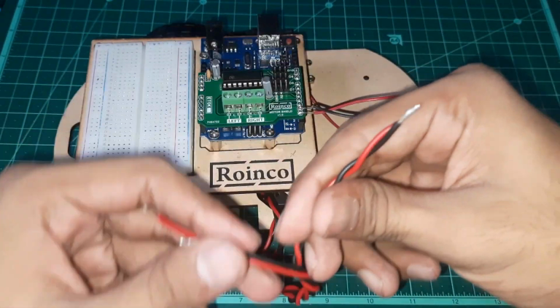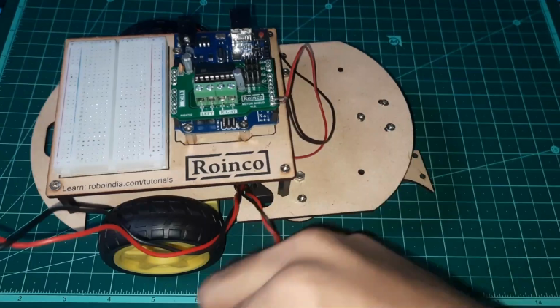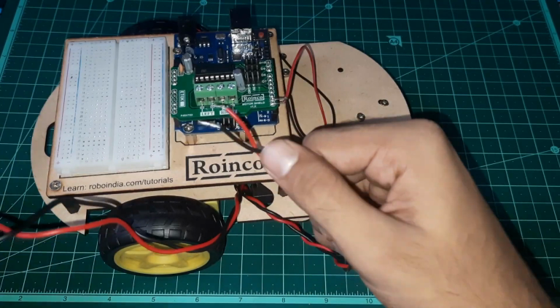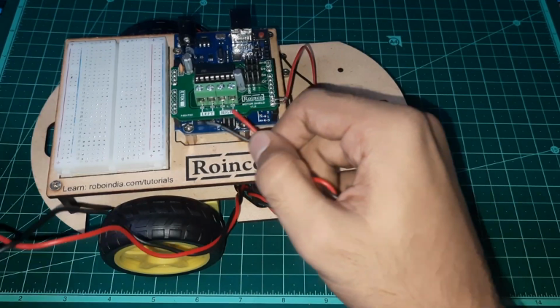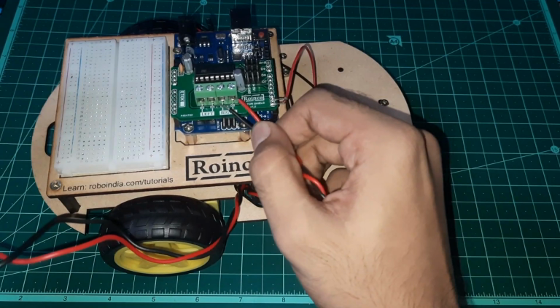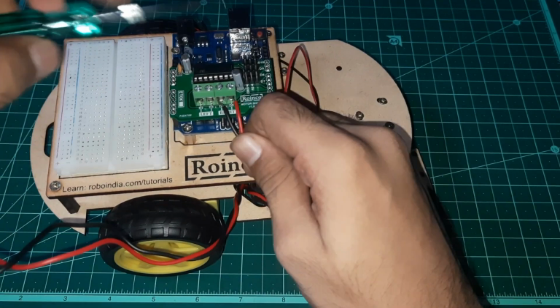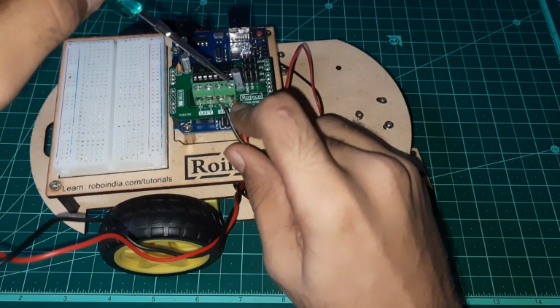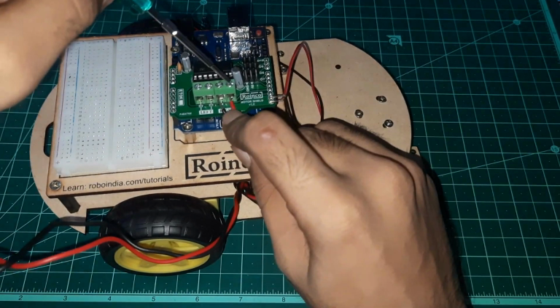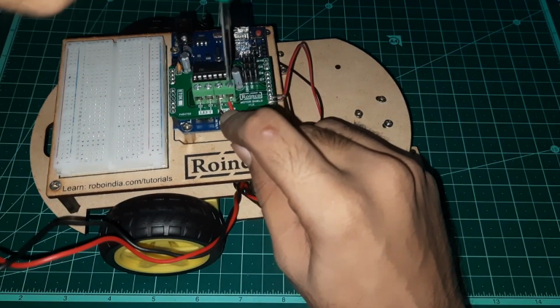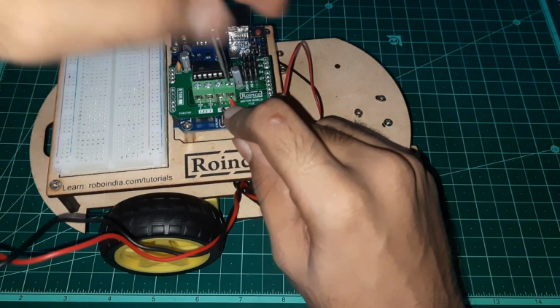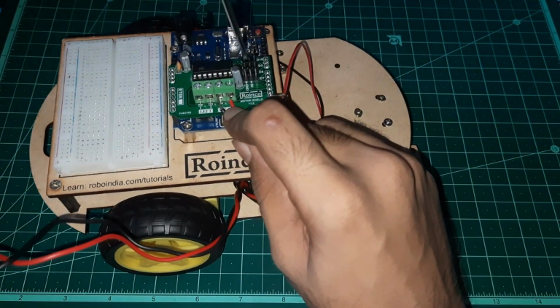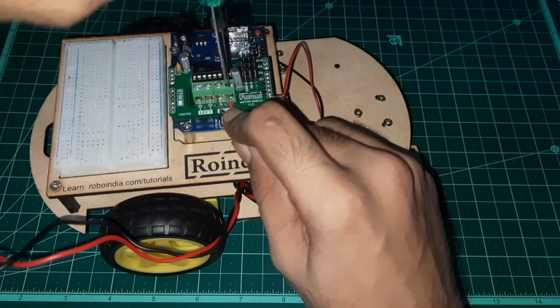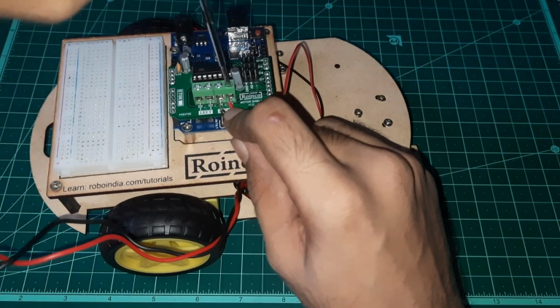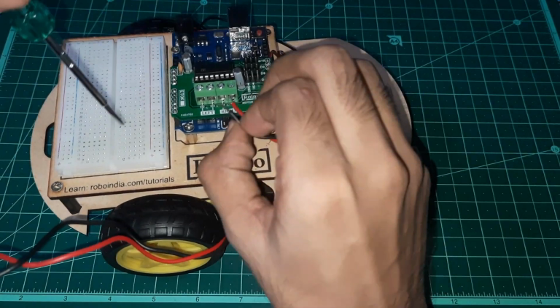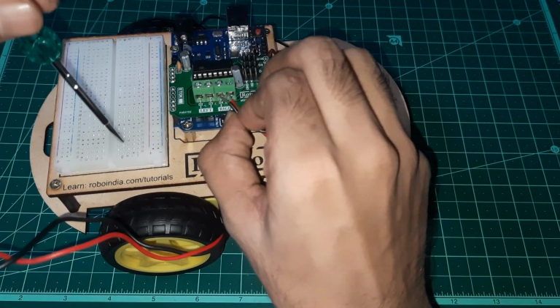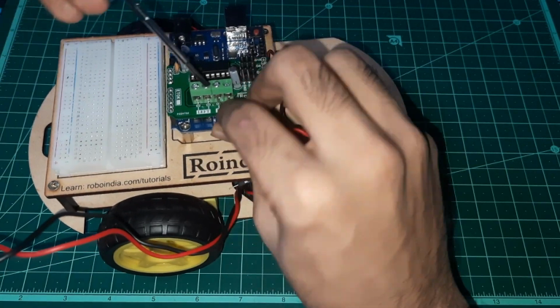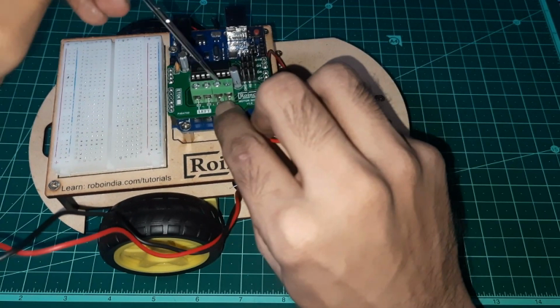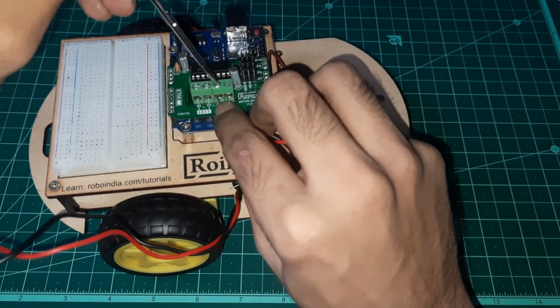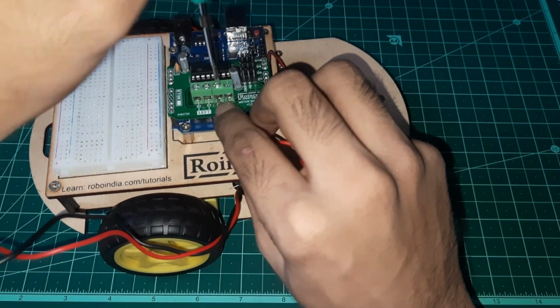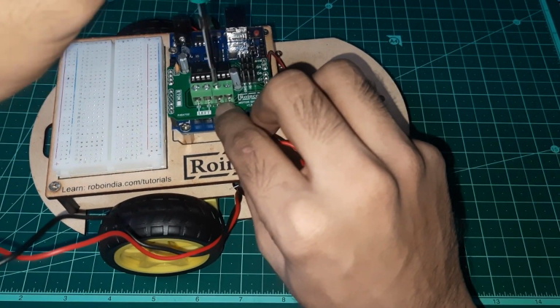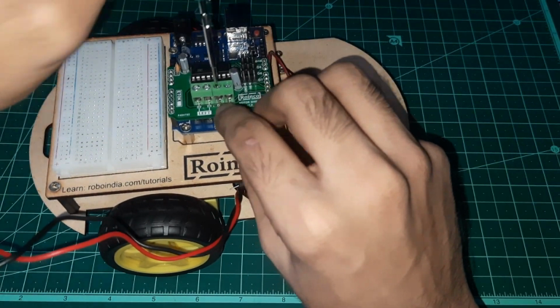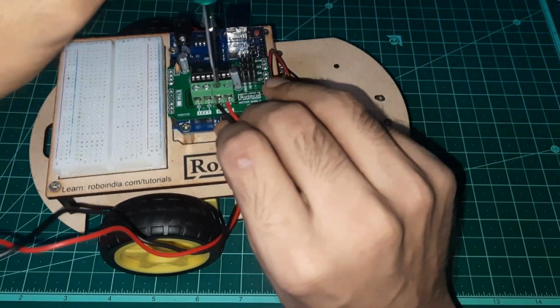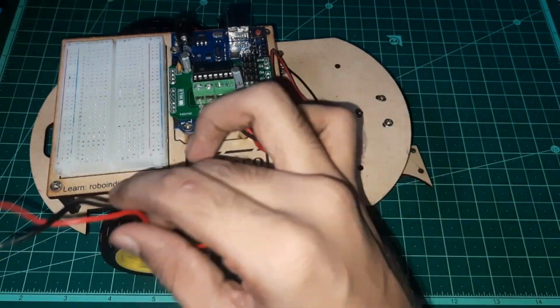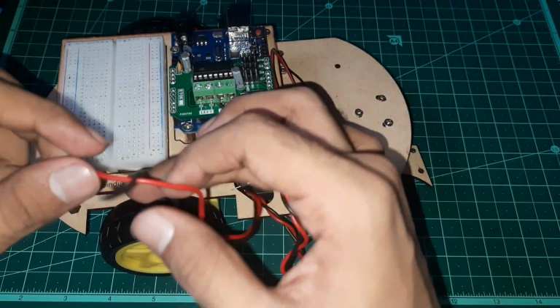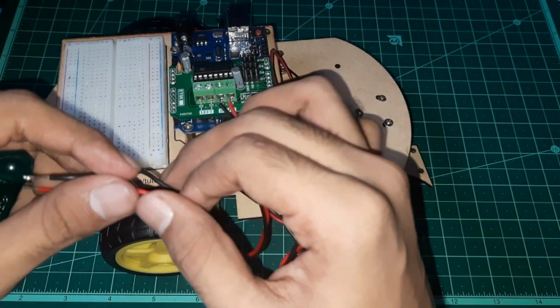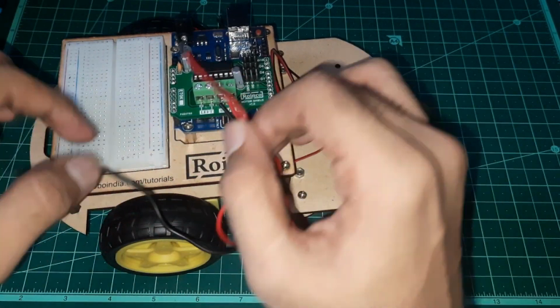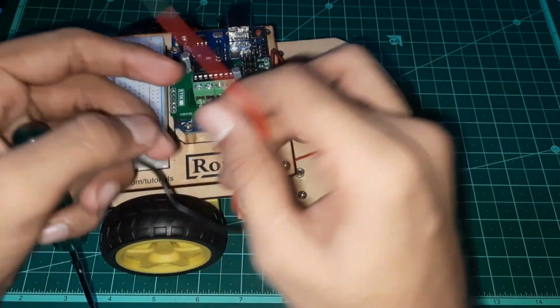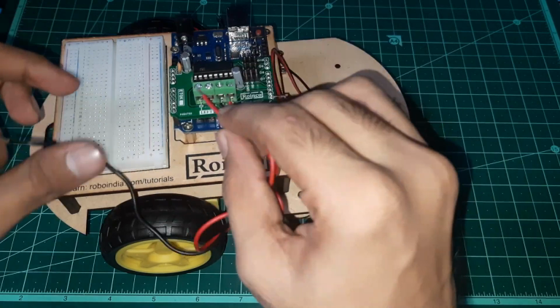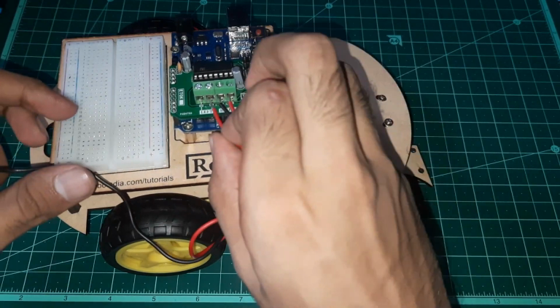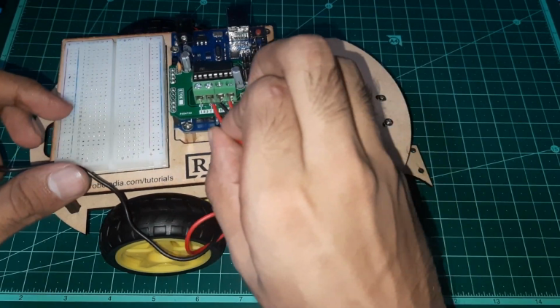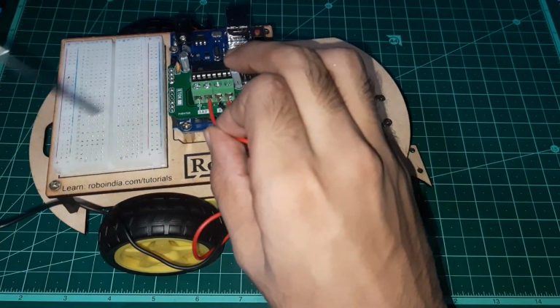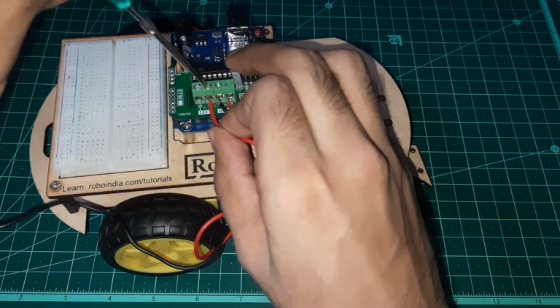Attach the motor wires to the motor shield. Identify the right and left wires of the motor and attach them accordingly to the motor shield.